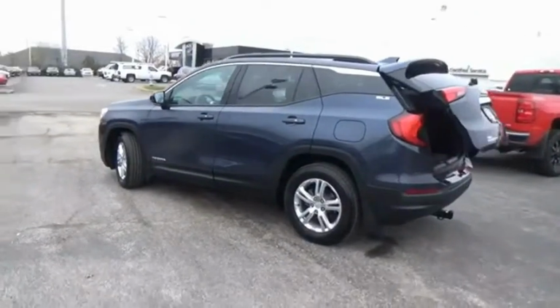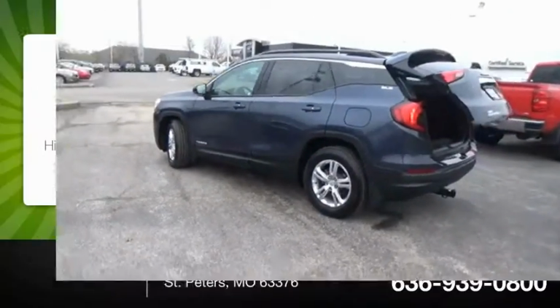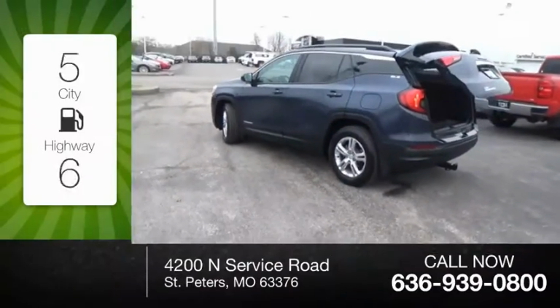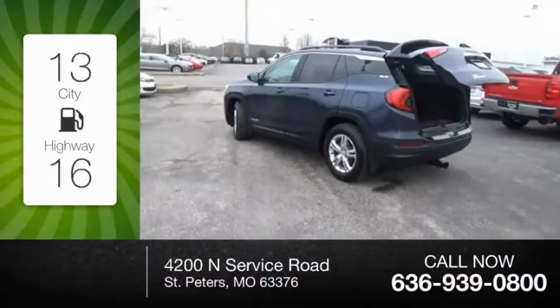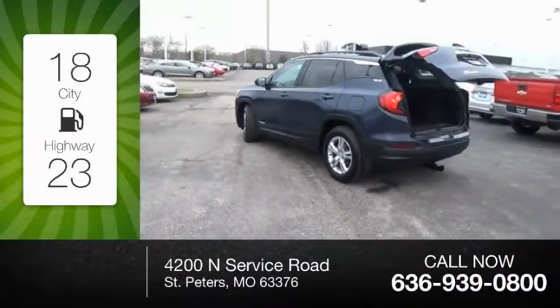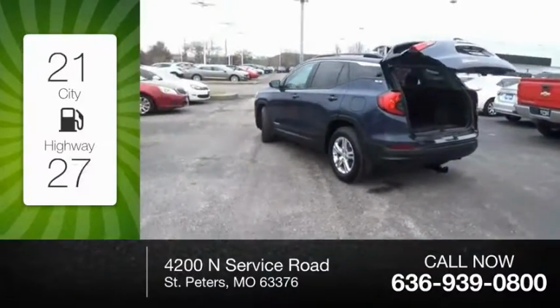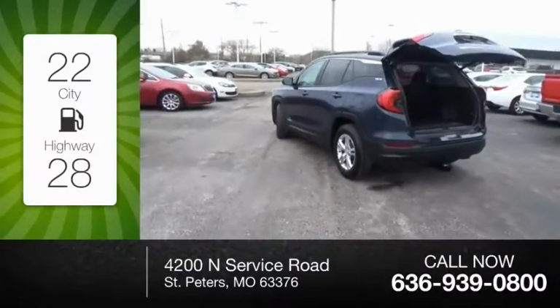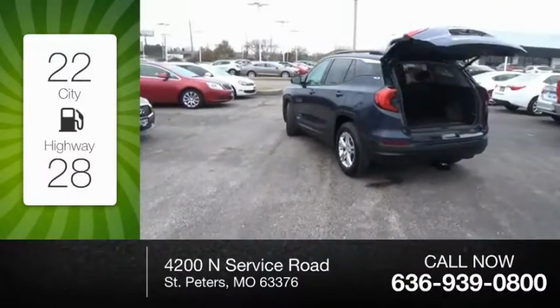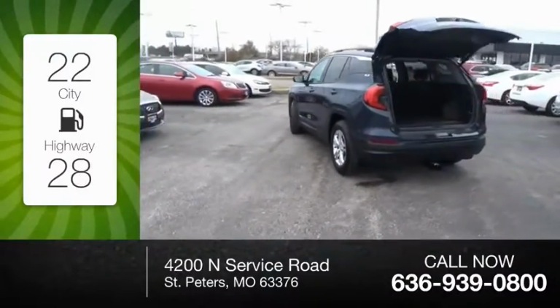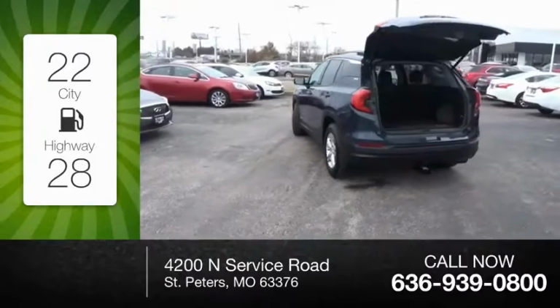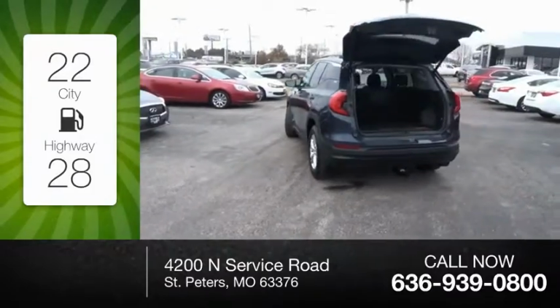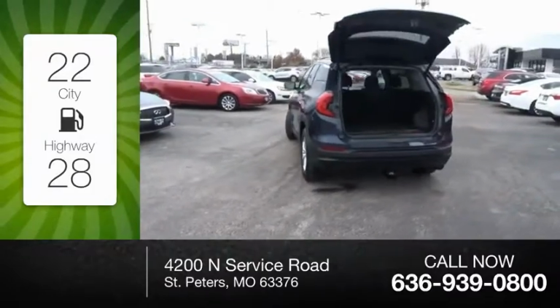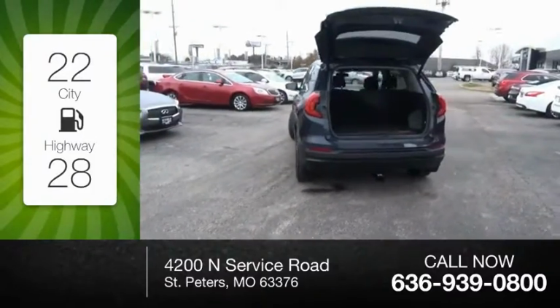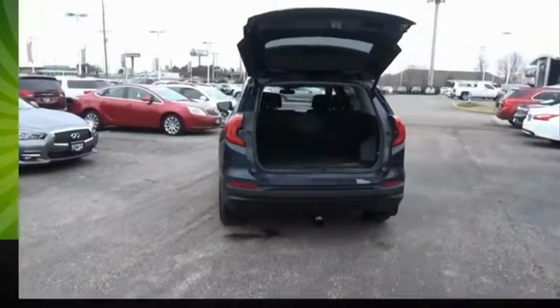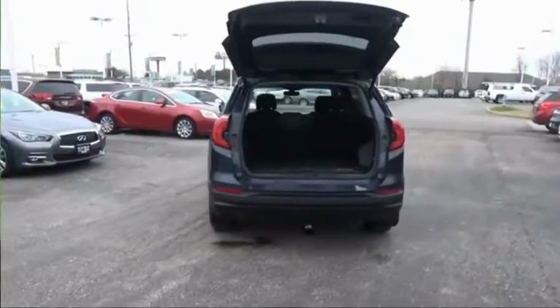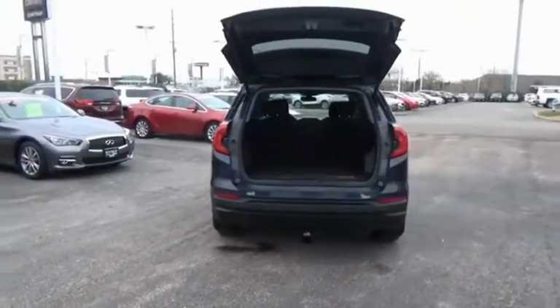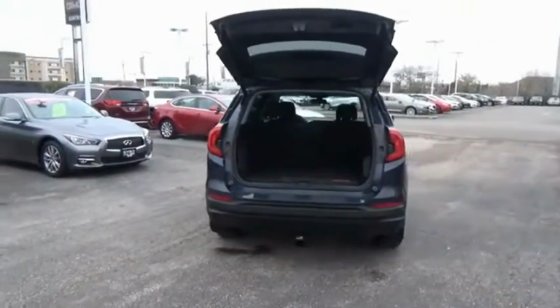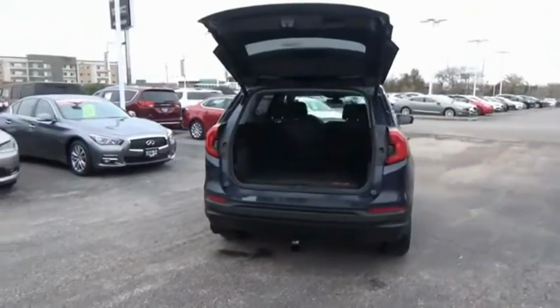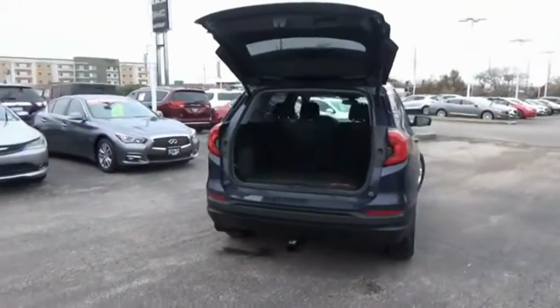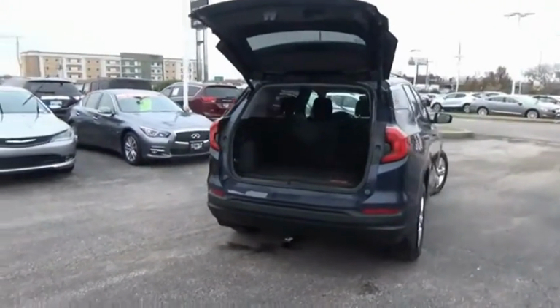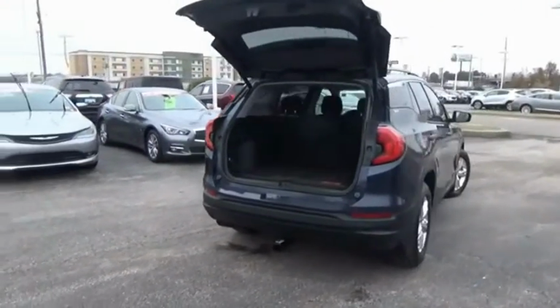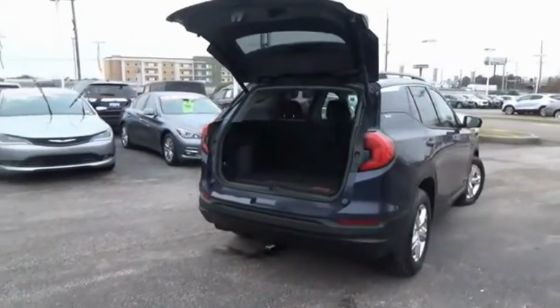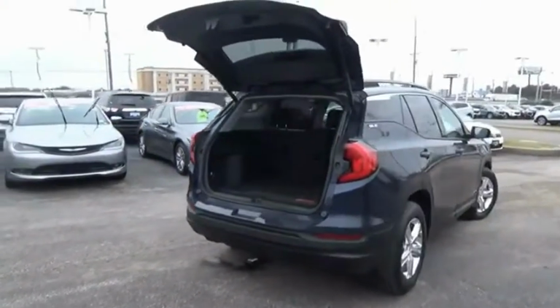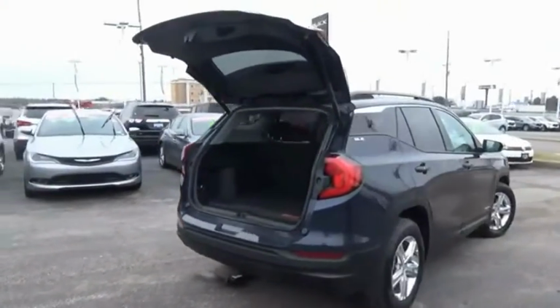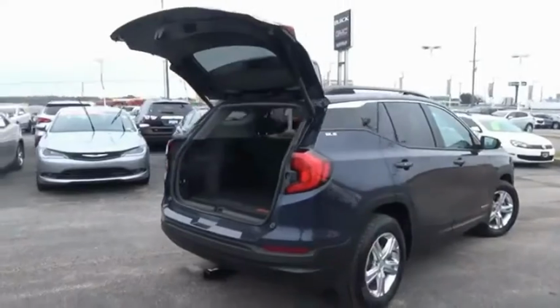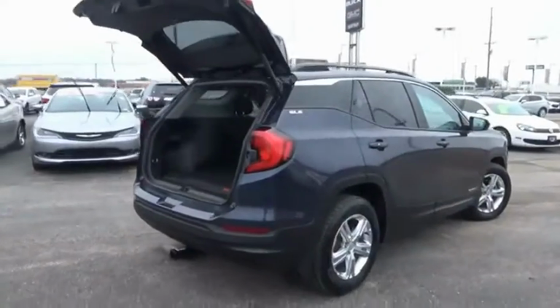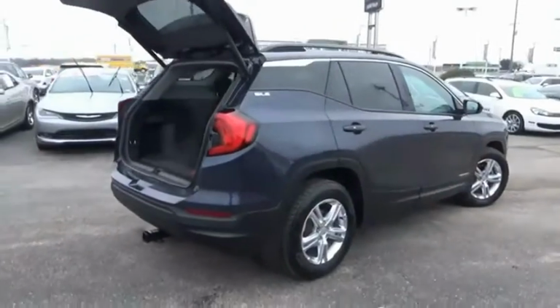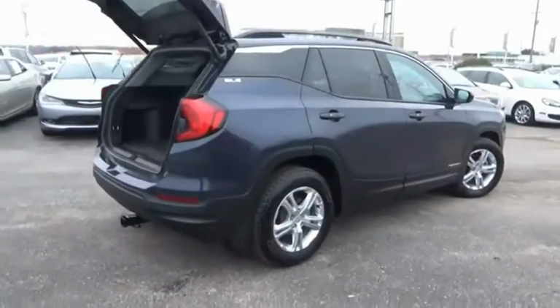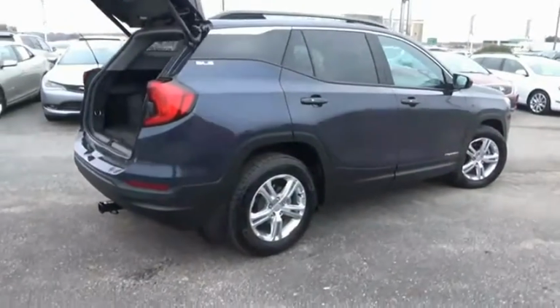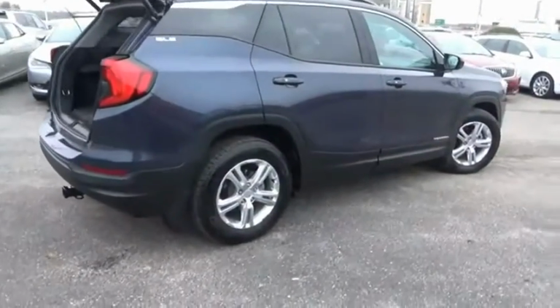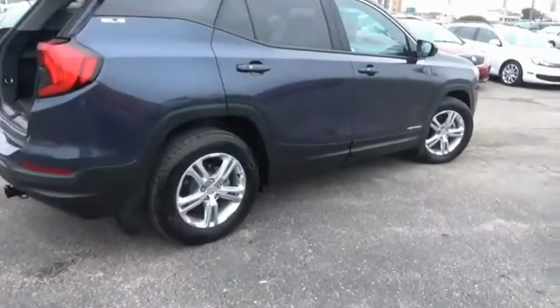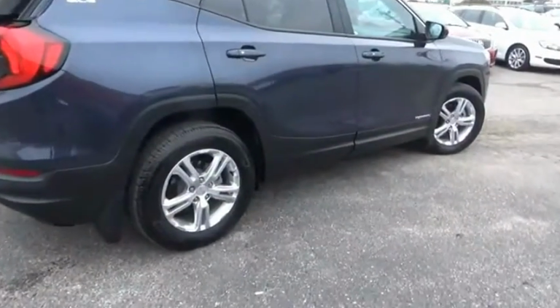Great fuel efficiency saves you money by requiring fewer trips to the gas station. The GMC Terrain combines the benefits of a crossover with the style and functionality of an SUV.